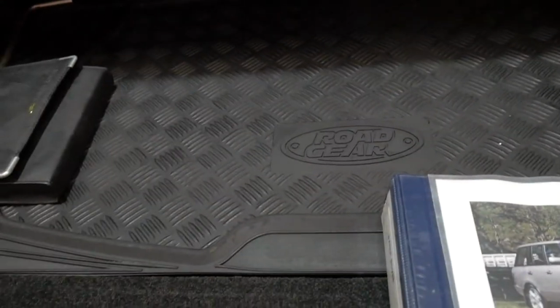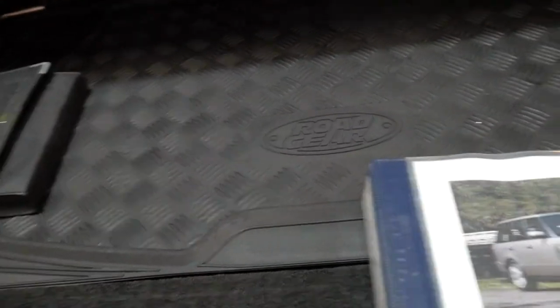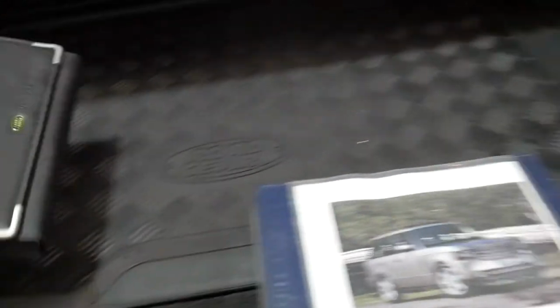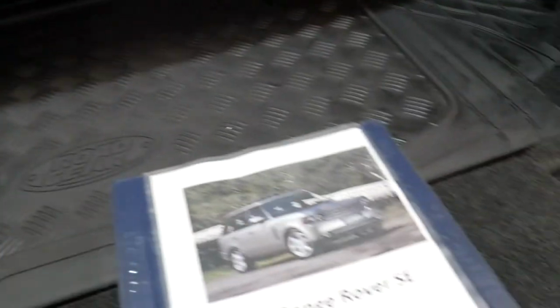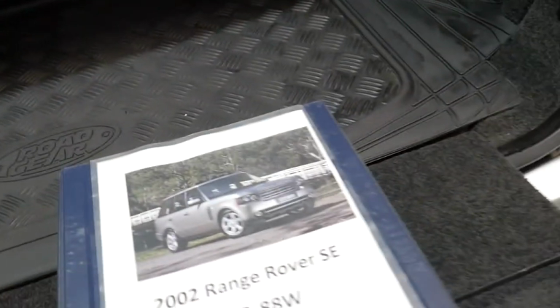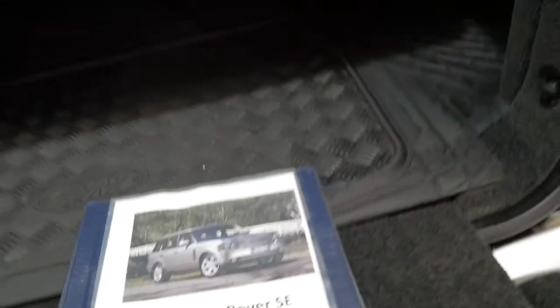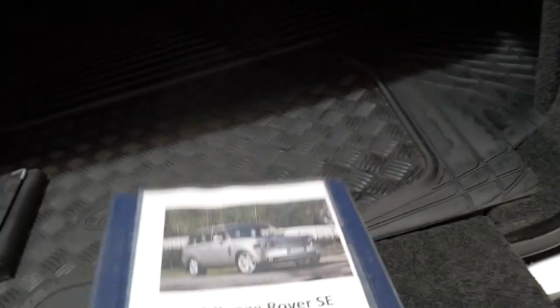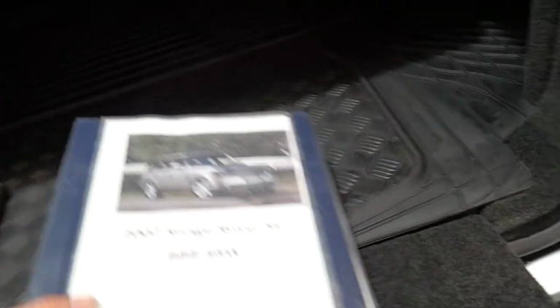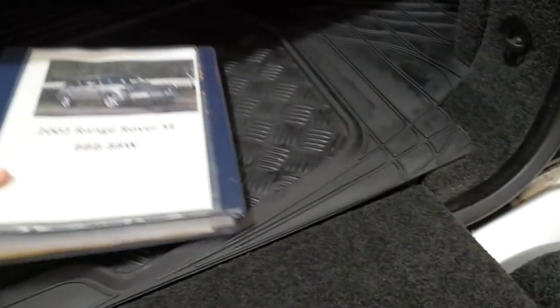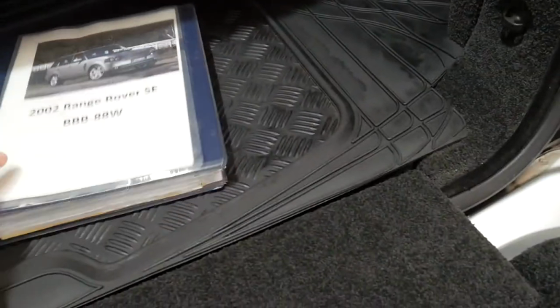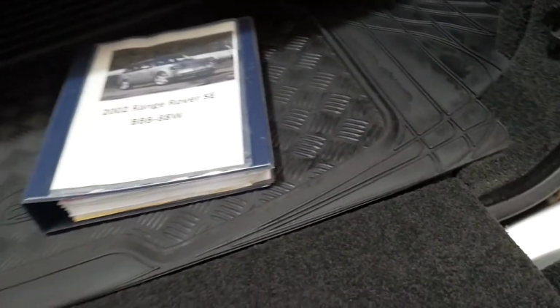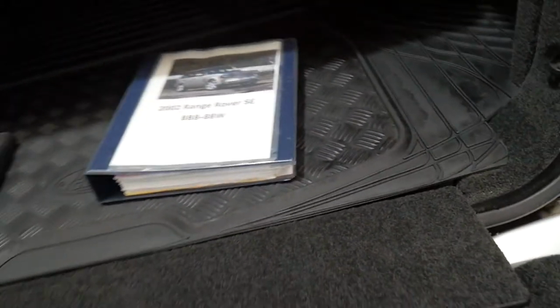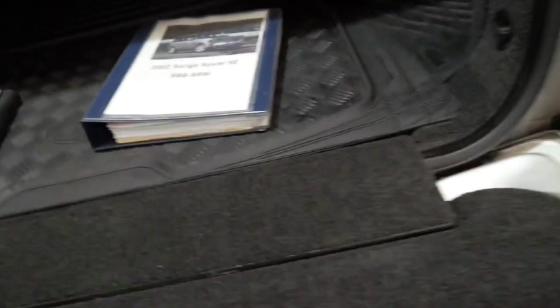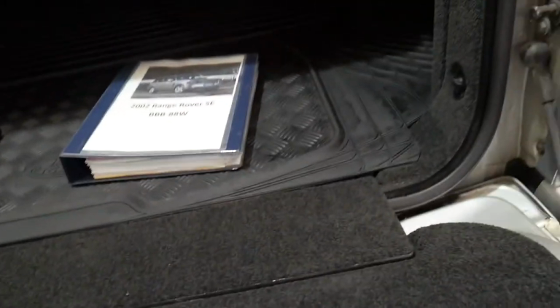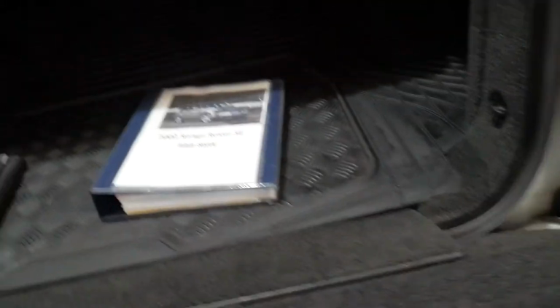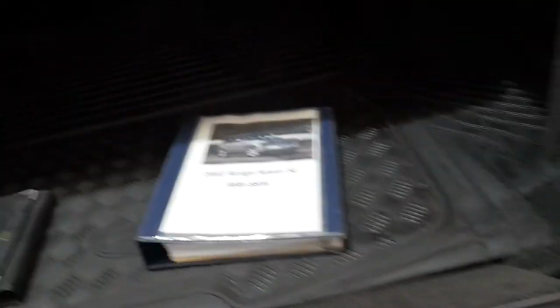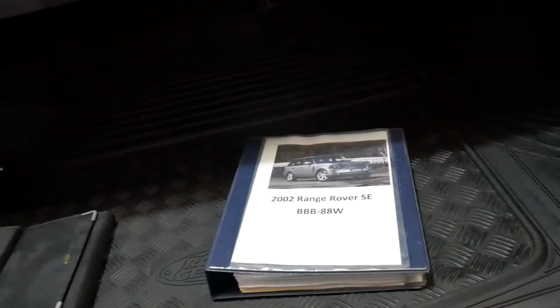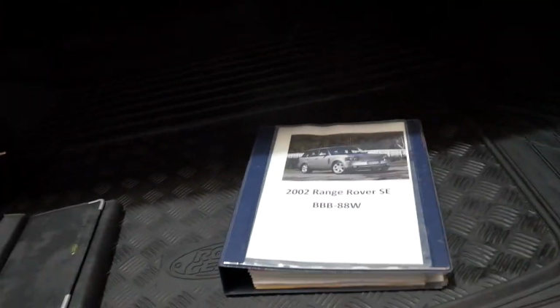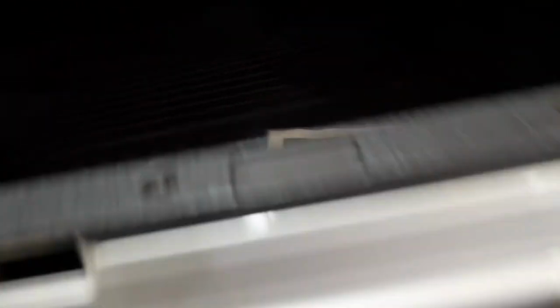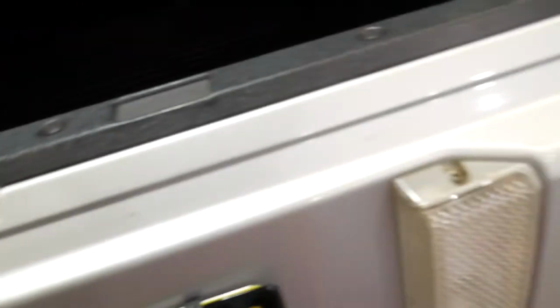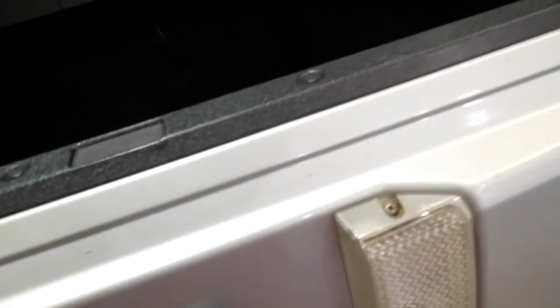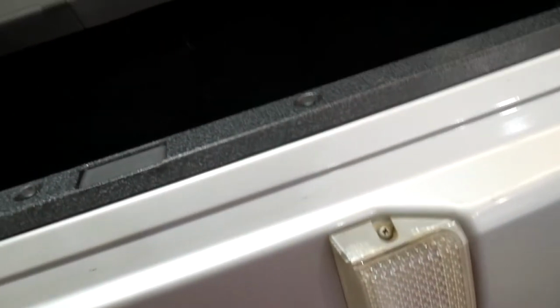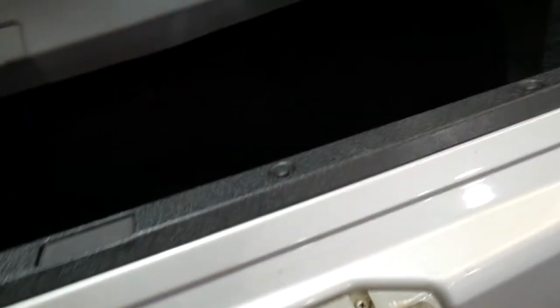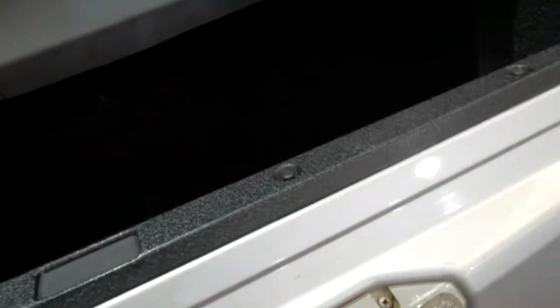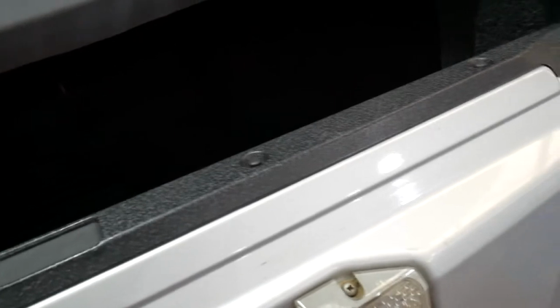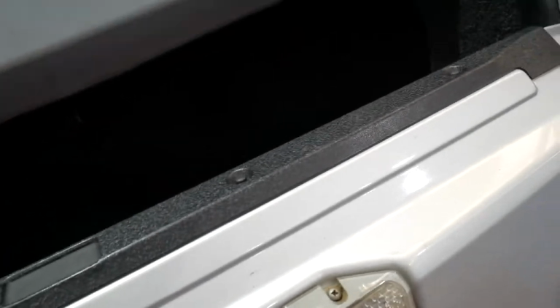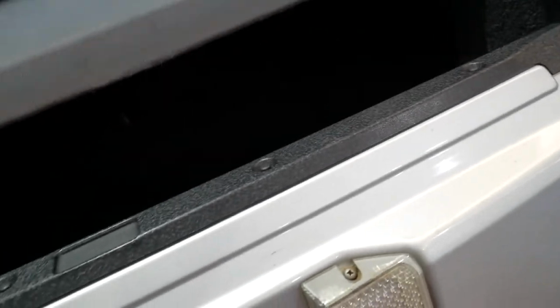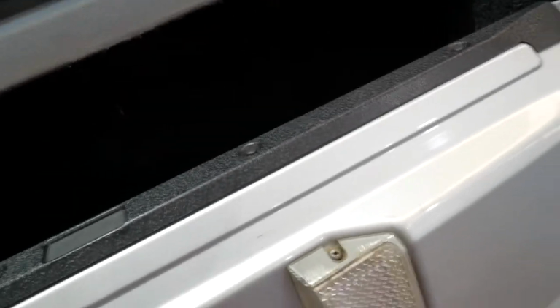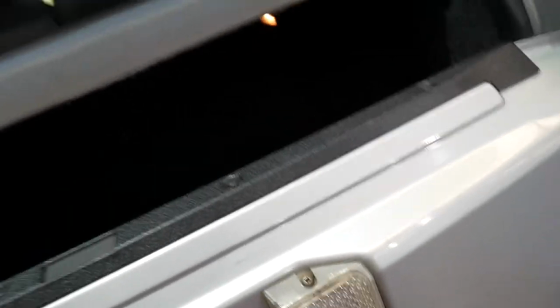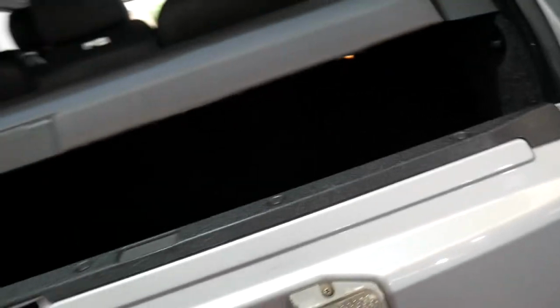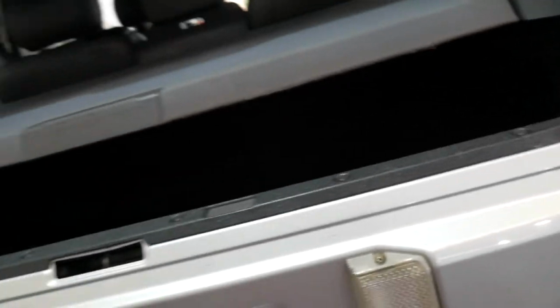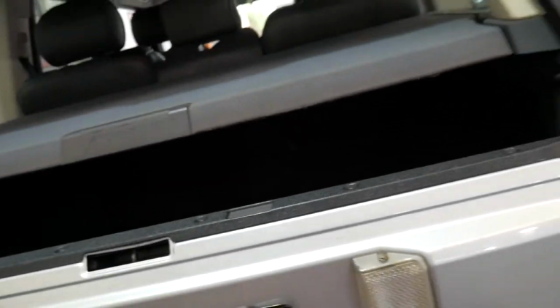It does have the very, very reliable BMW 3 litre — or 2.9 litre — turbo diesel engine.